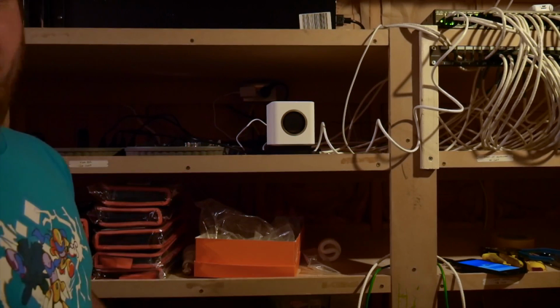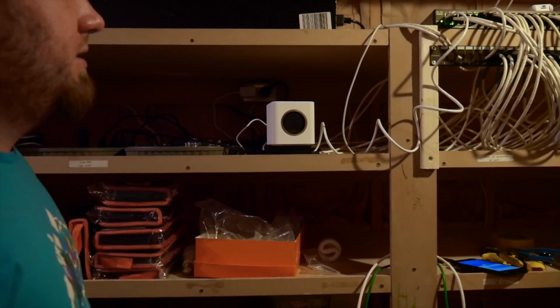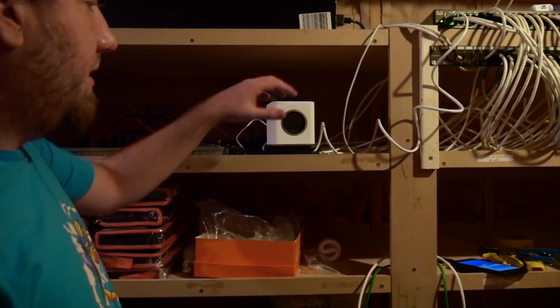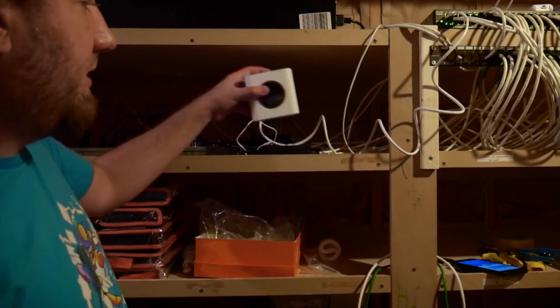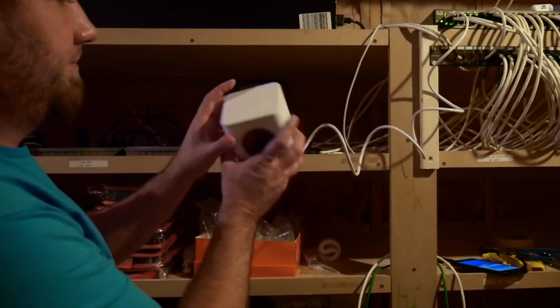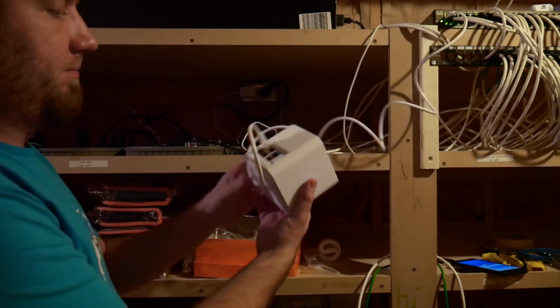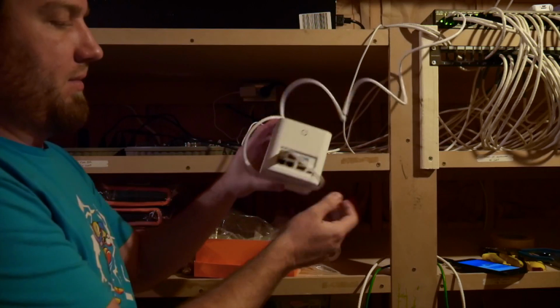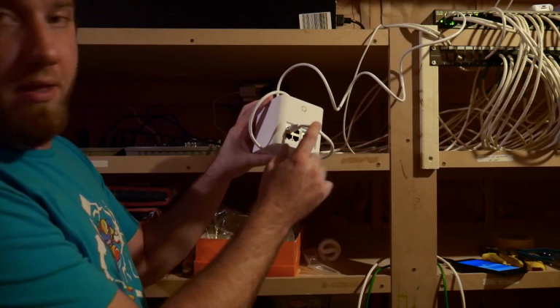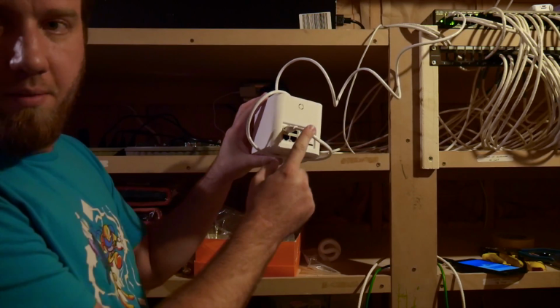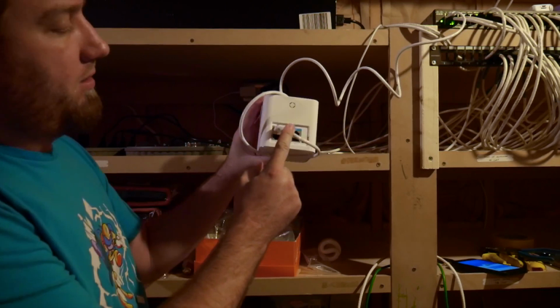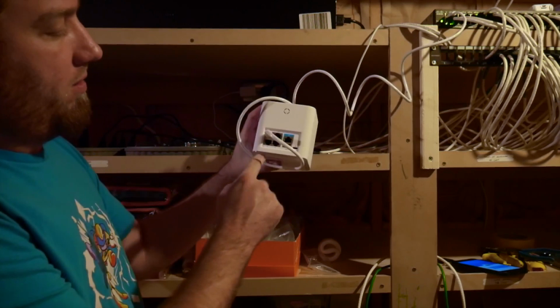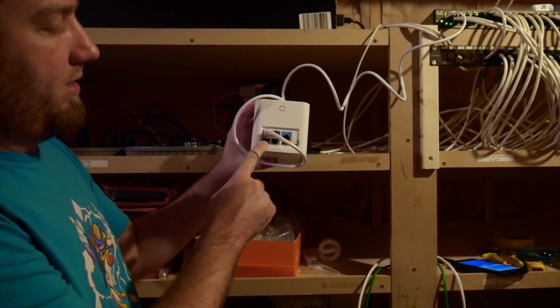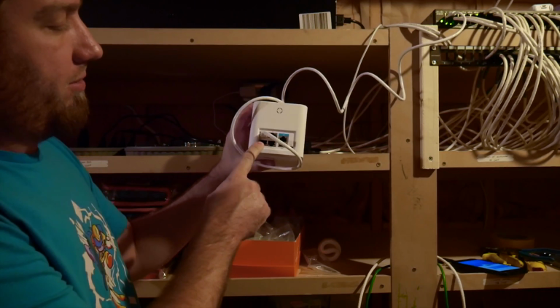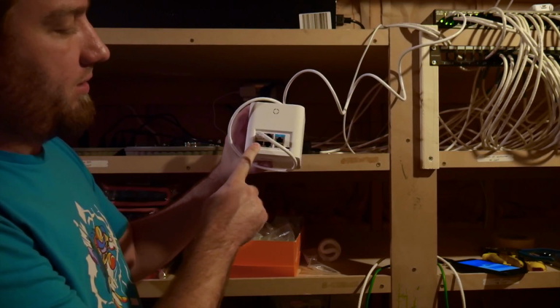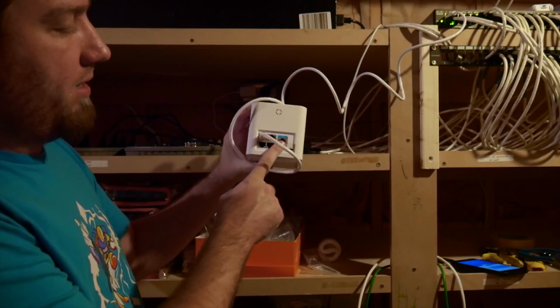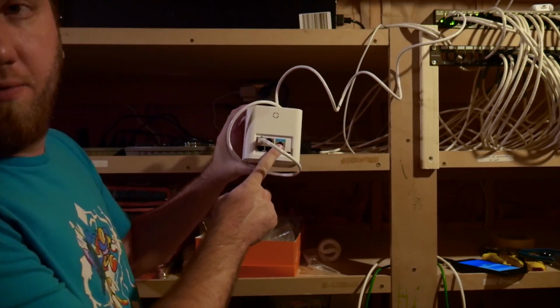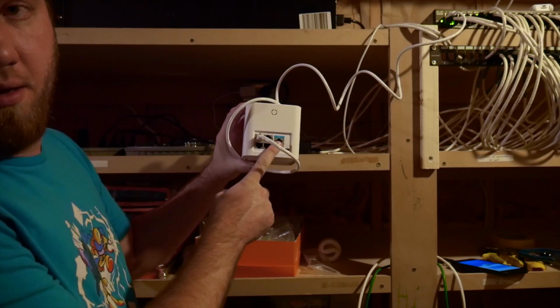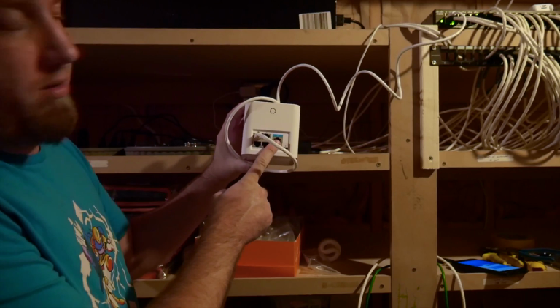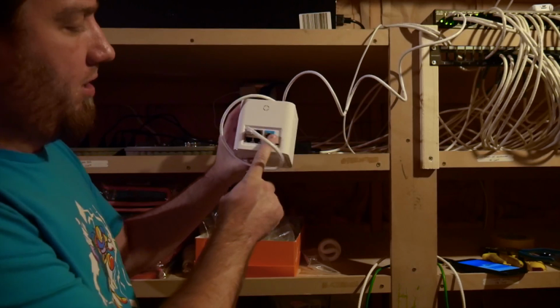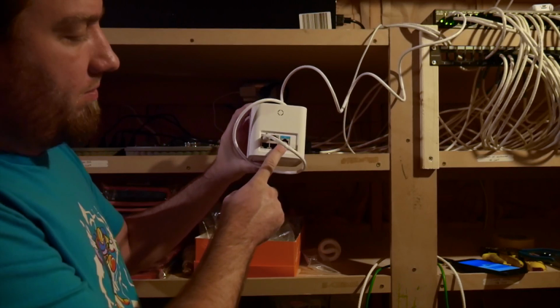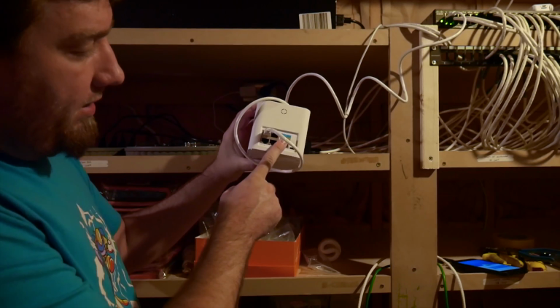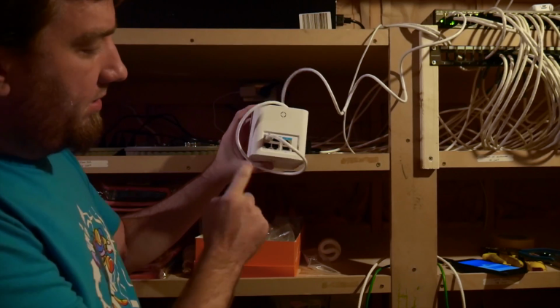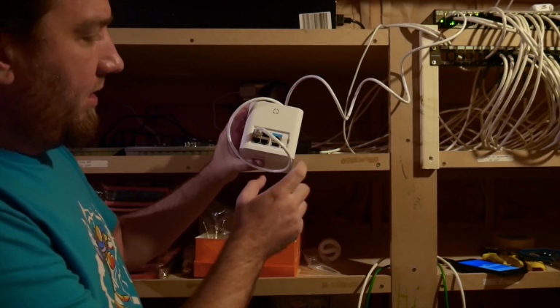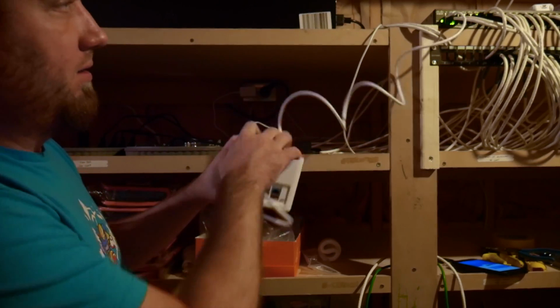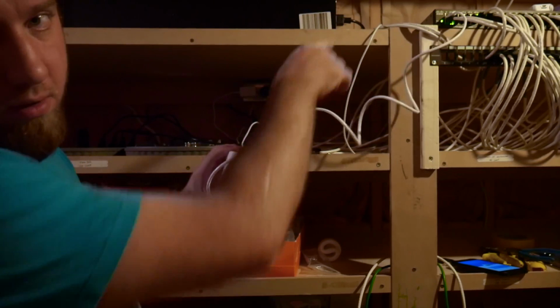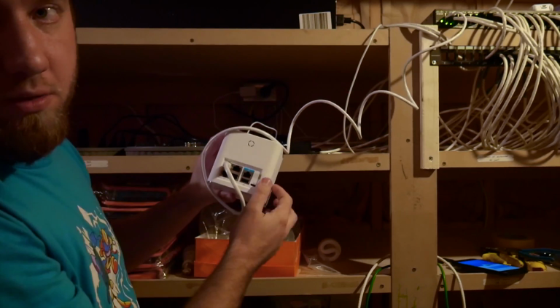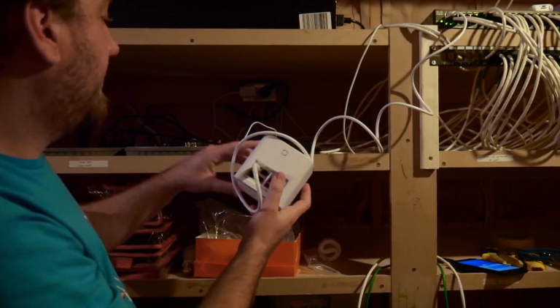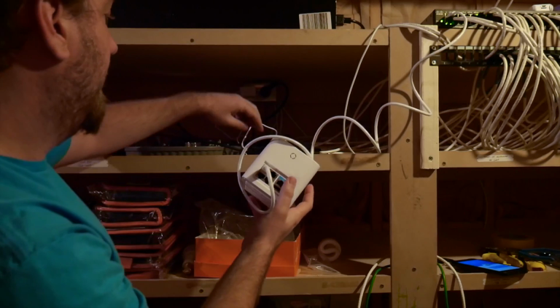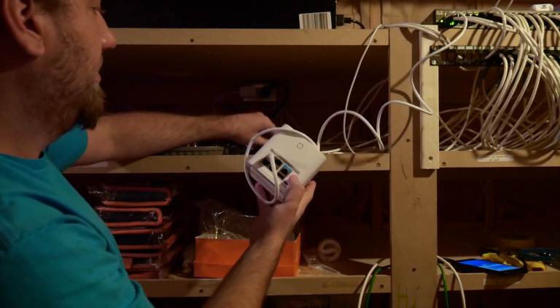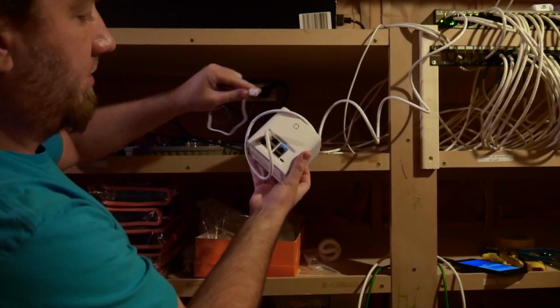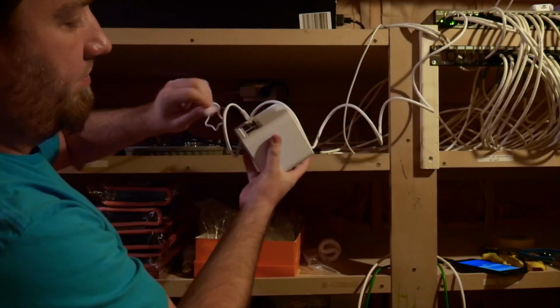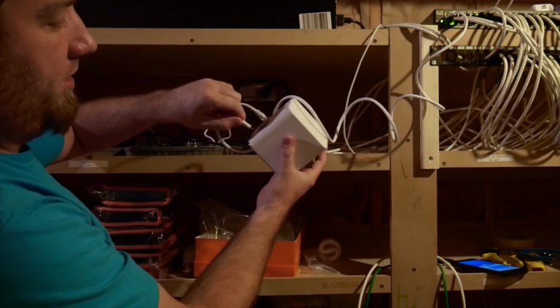So here I have it set up. I've got the ethernet plugged into one of the ethernet ports — I'm not going over the WAN, although I may need to move that. This is going up to my switch up there, so we're going to go ahead and plug this in.